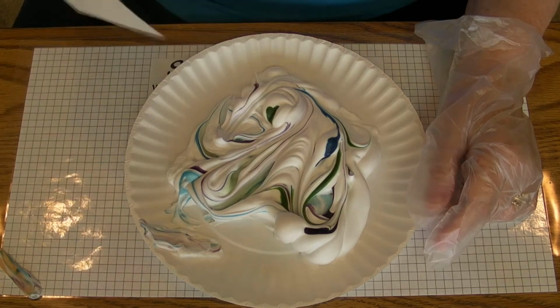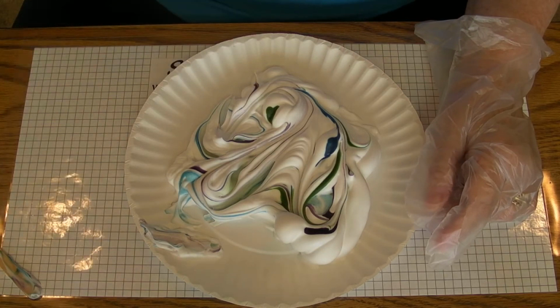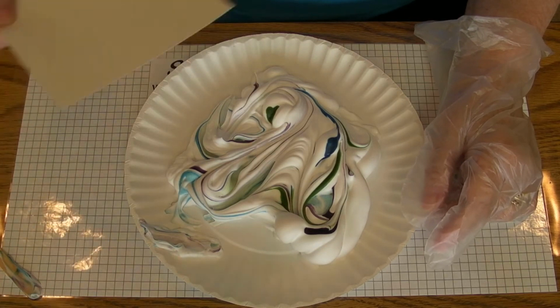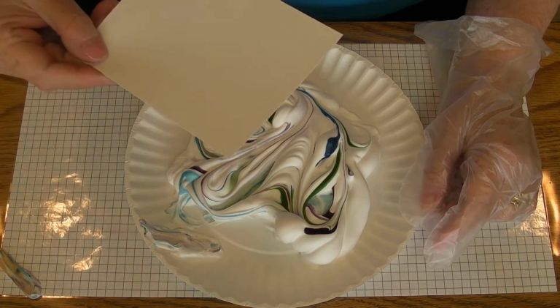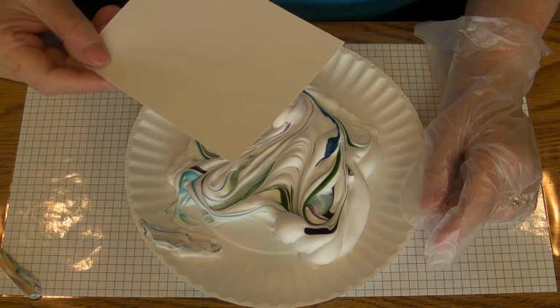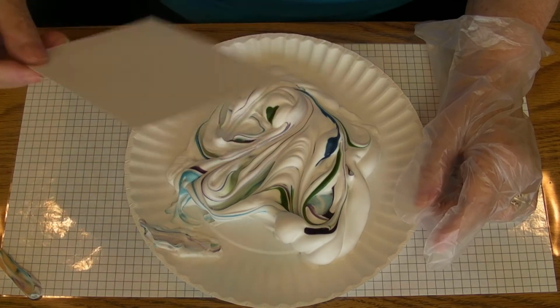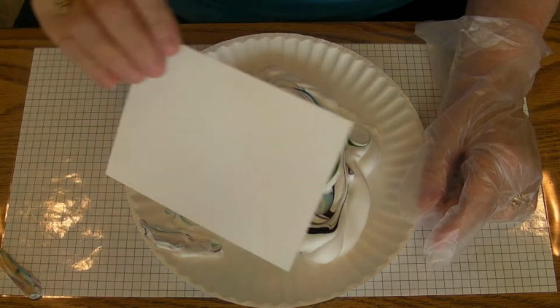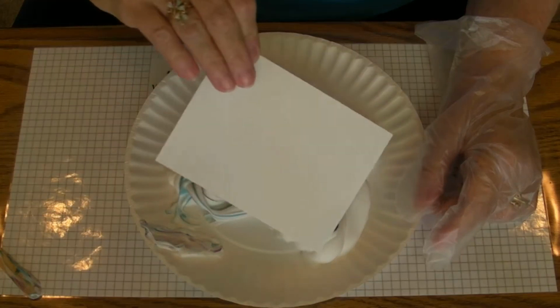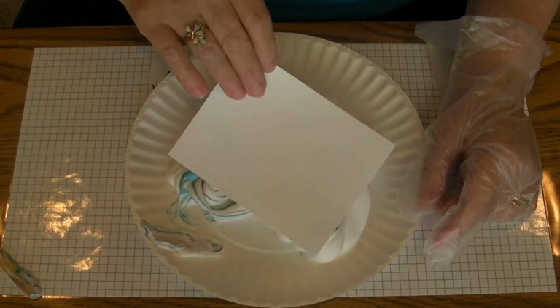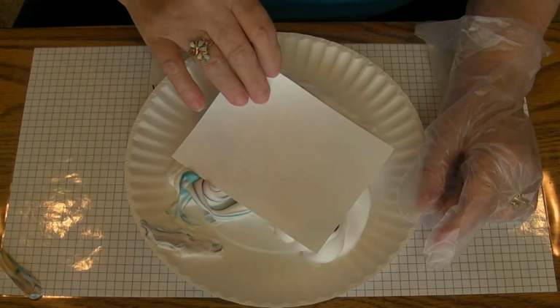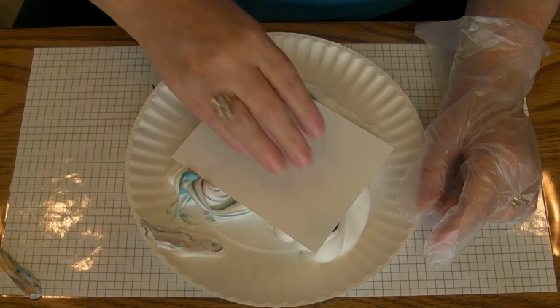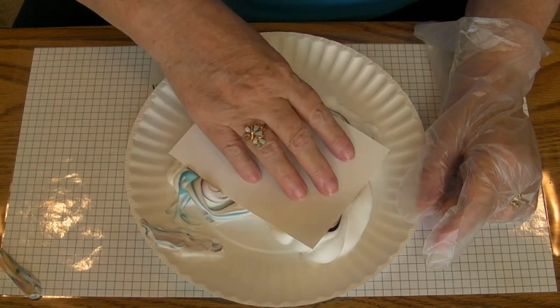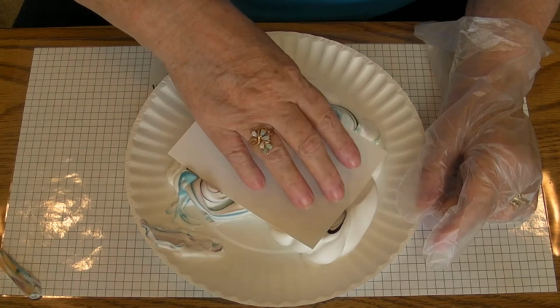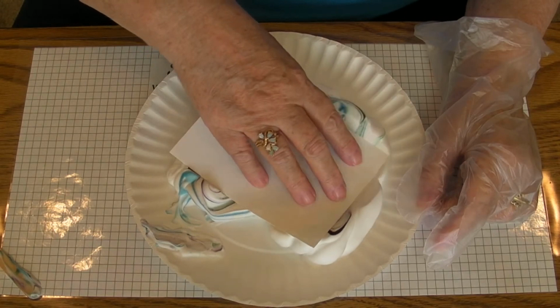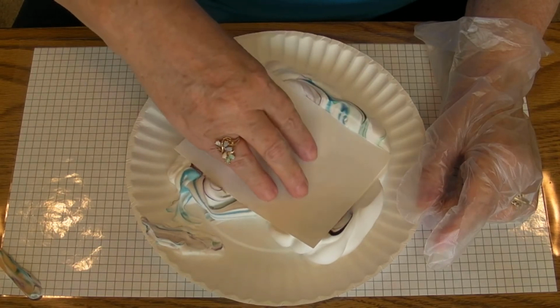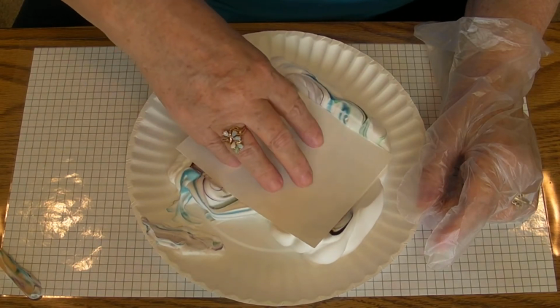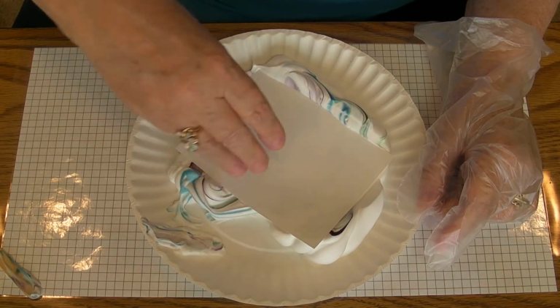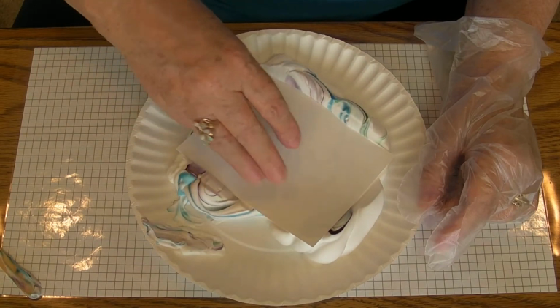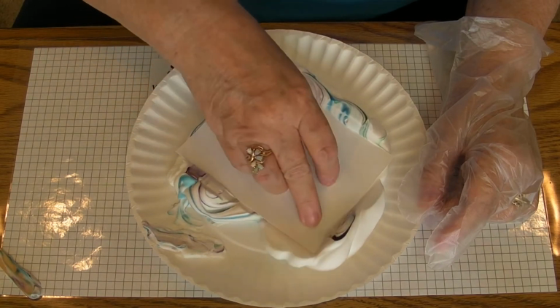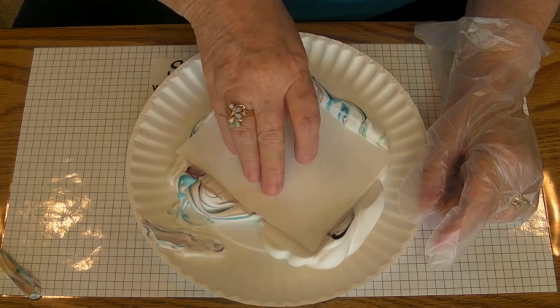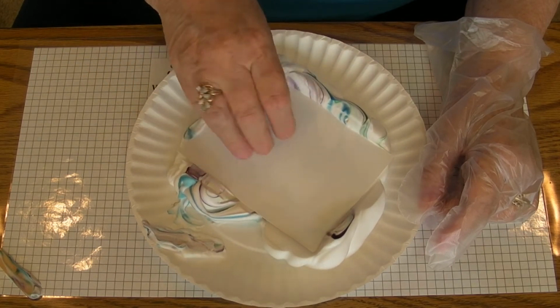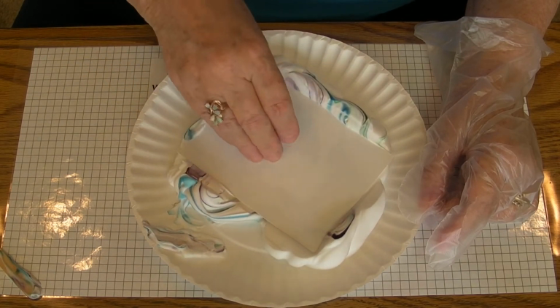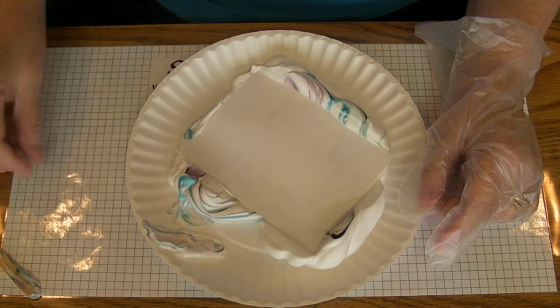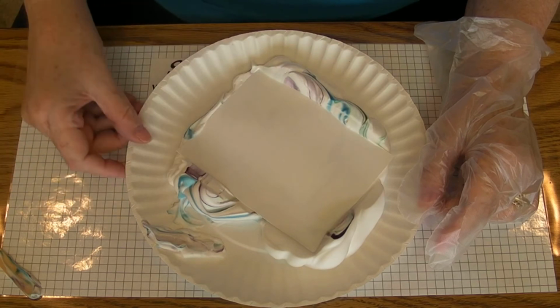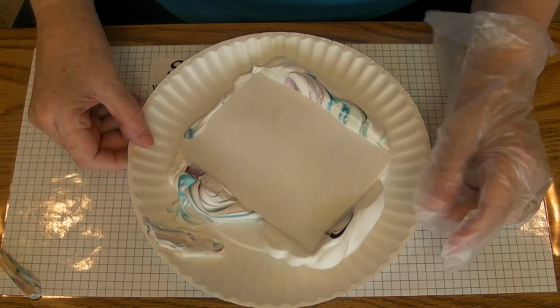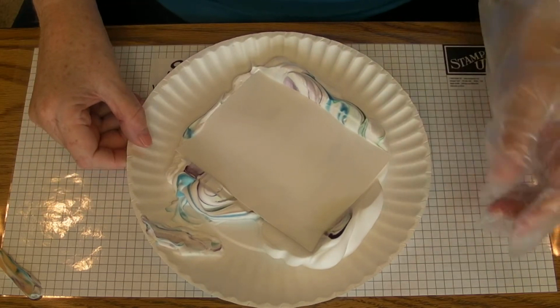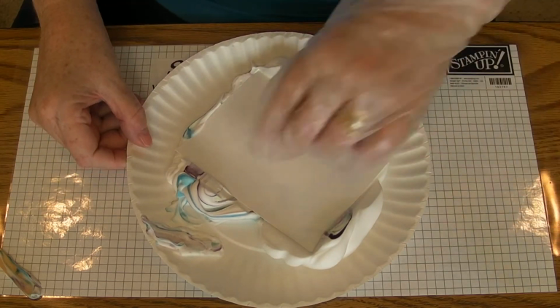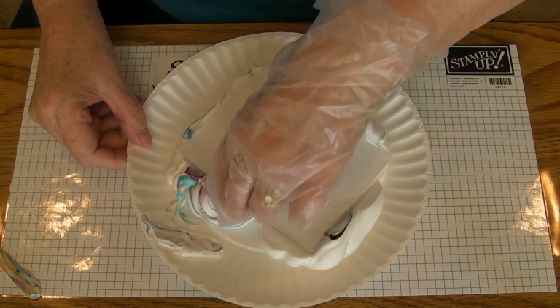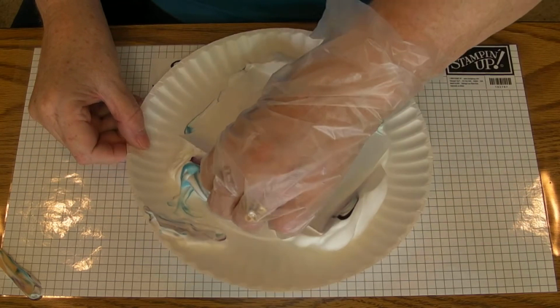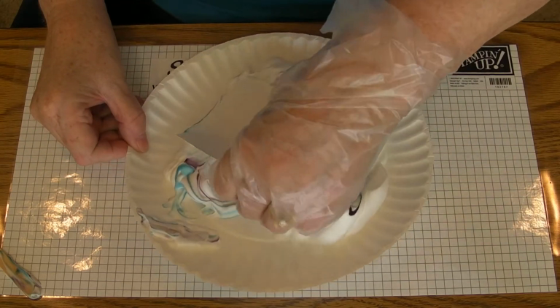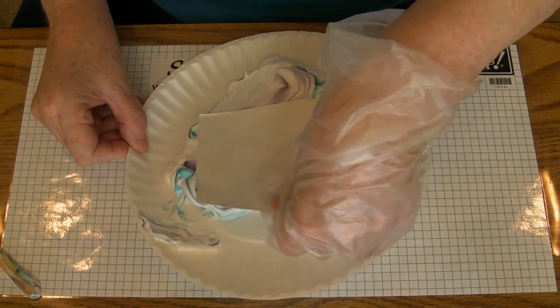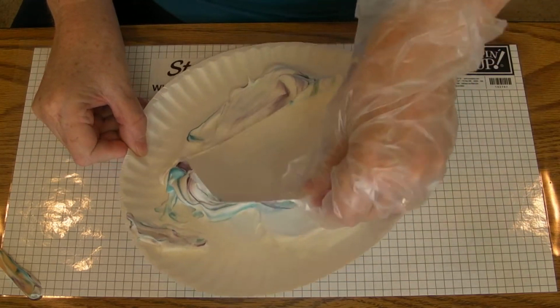Then take whisper white cardstock and press it in there. This is the messy fun part. And then as you pick it up, give it a little swirl.